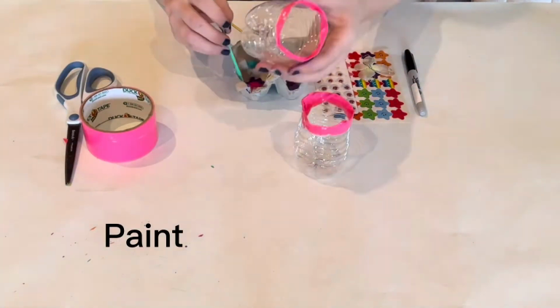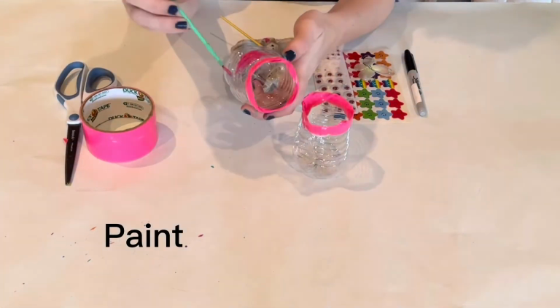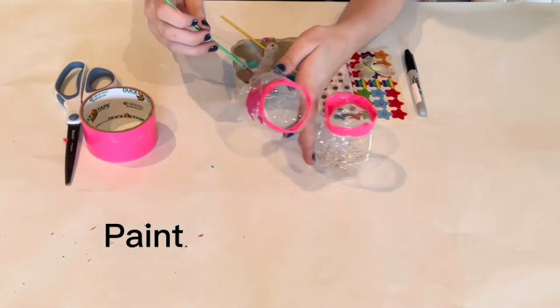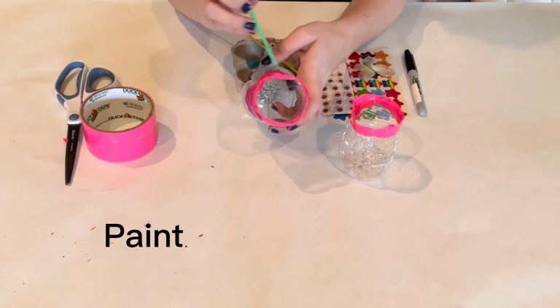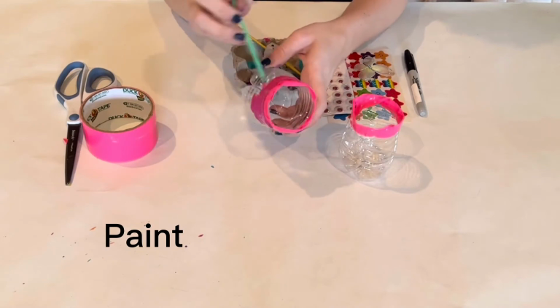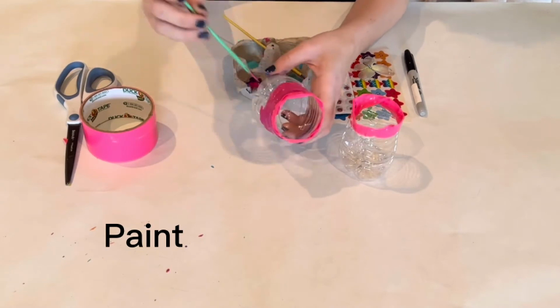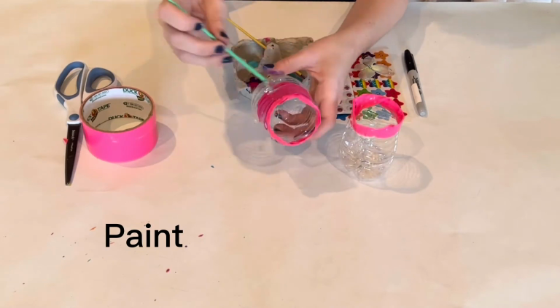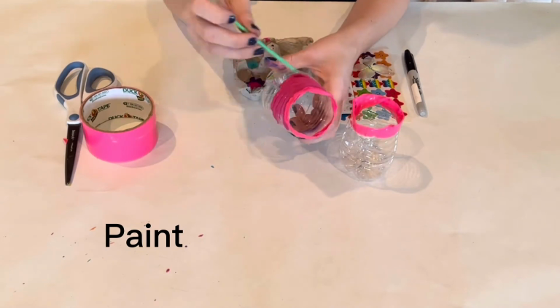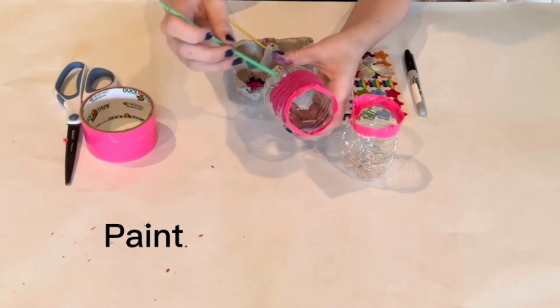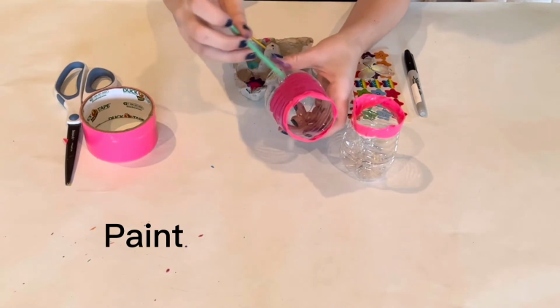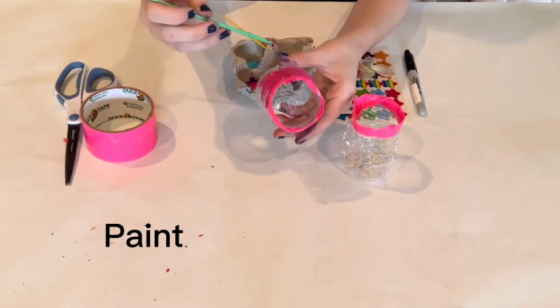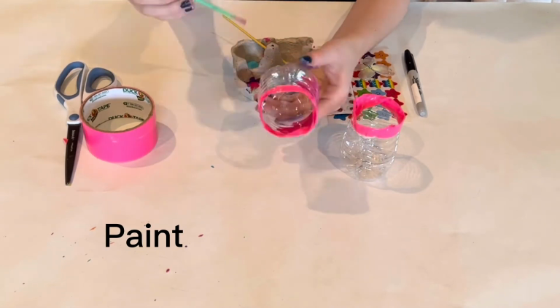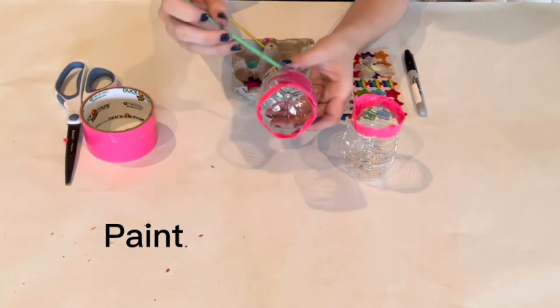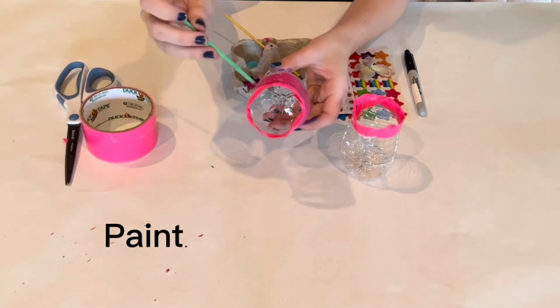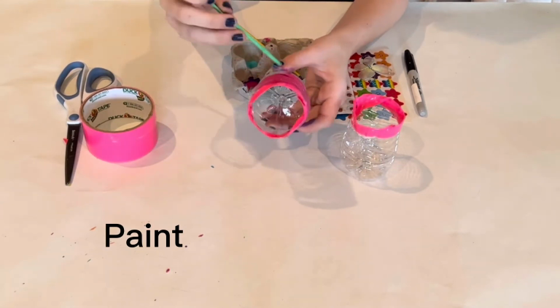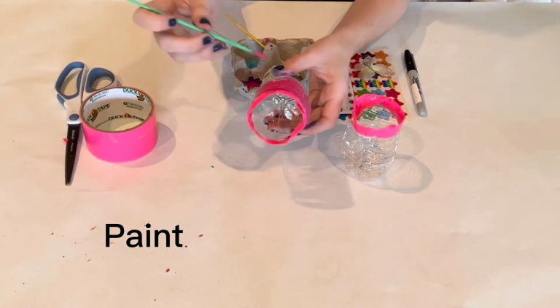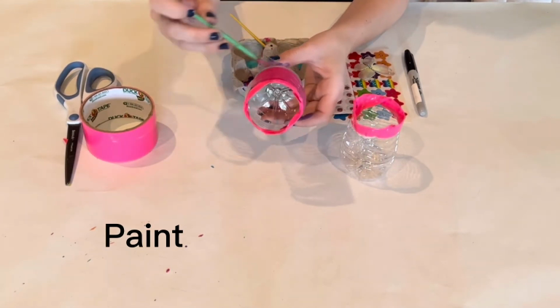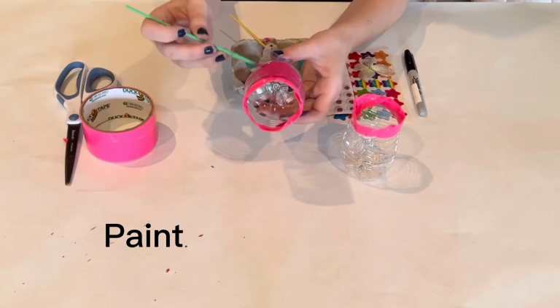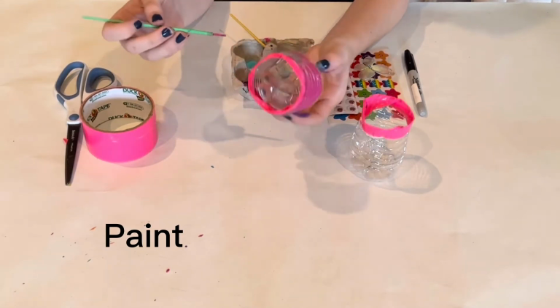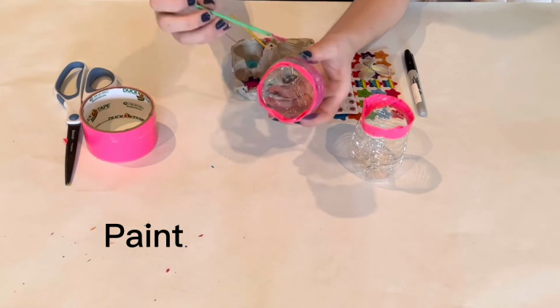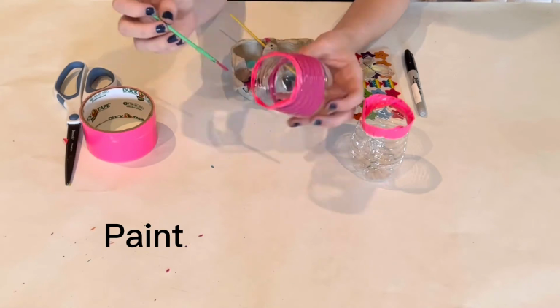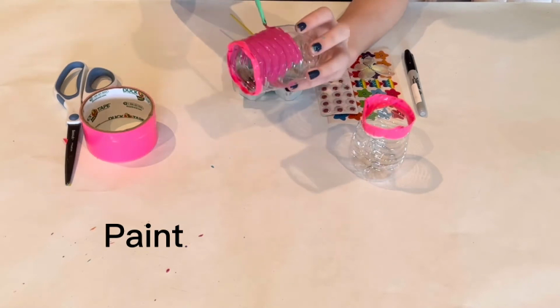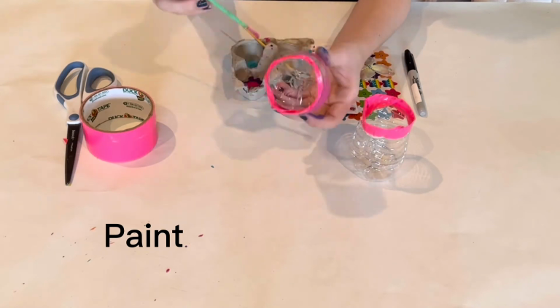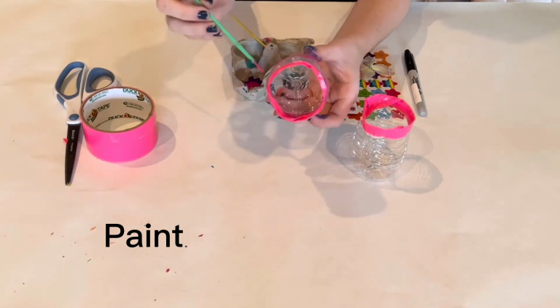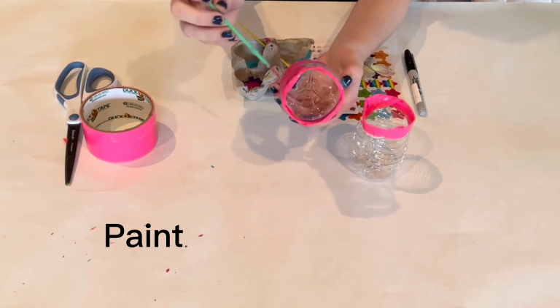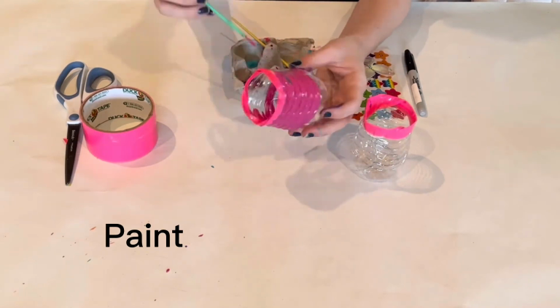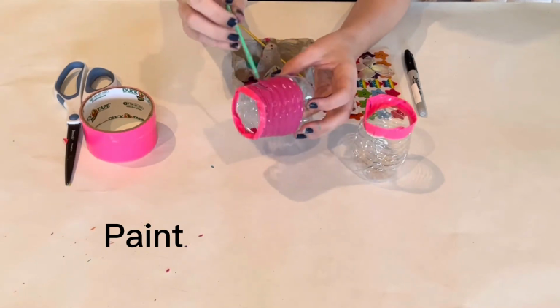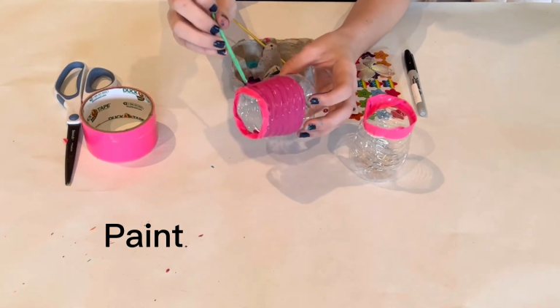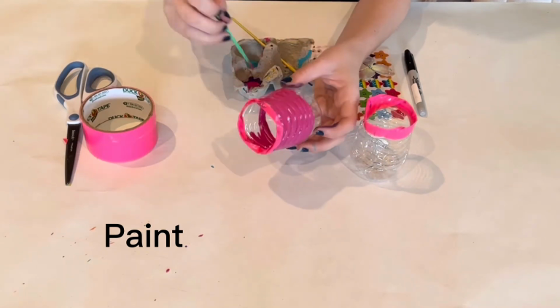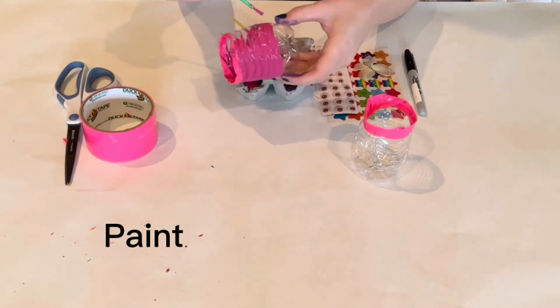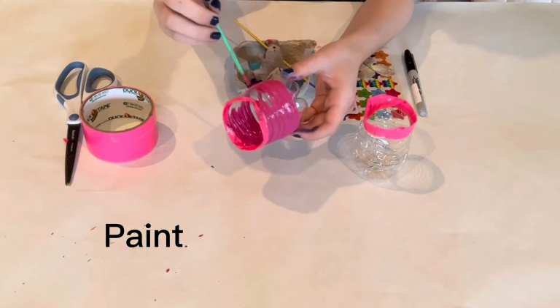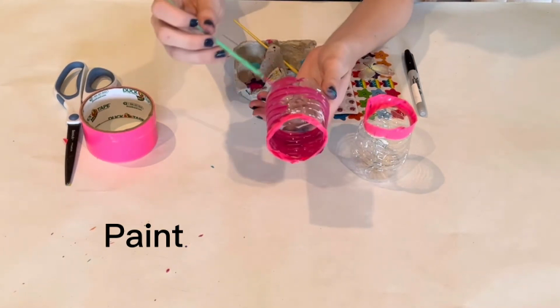Our next step is painting the pots any color you would like. You can paint designs or you can paint a solid color. It's all up to you — be creative with it.